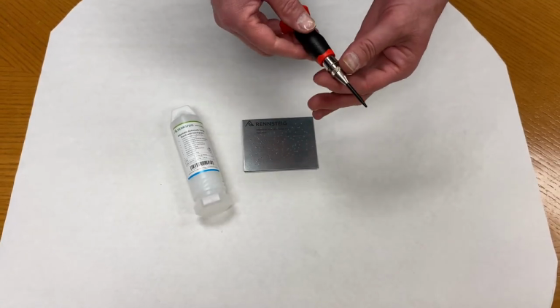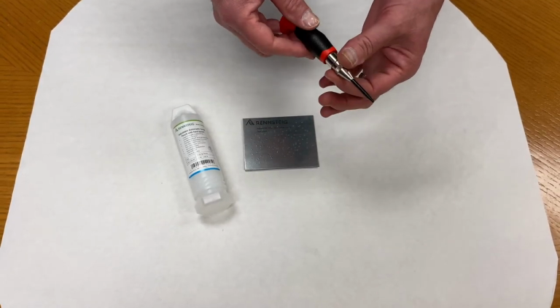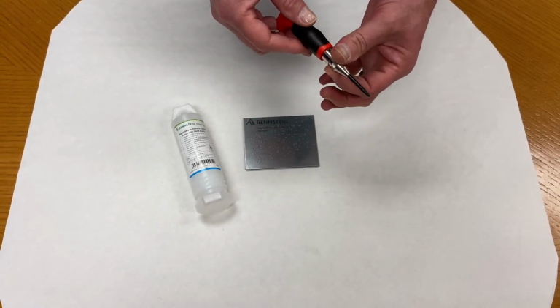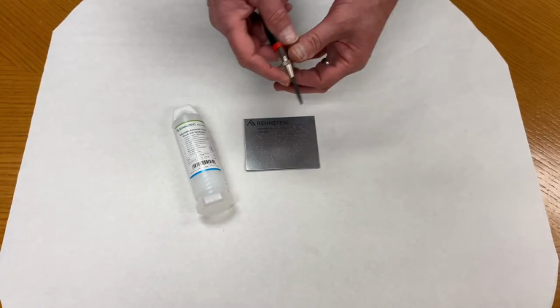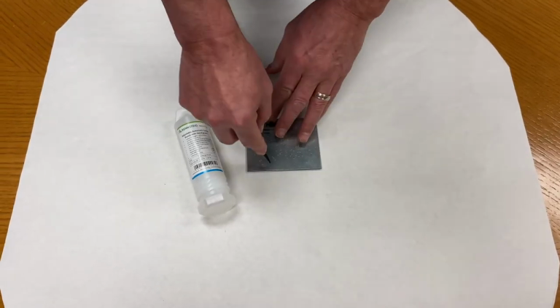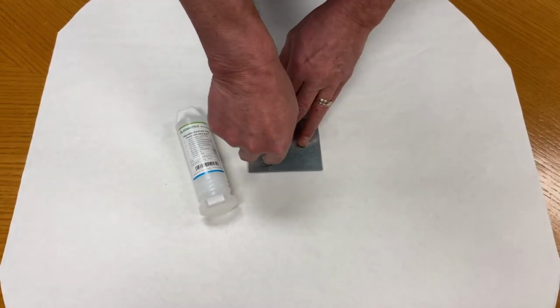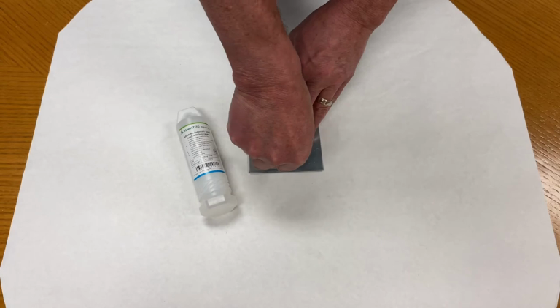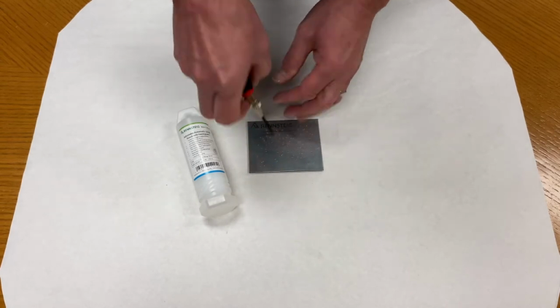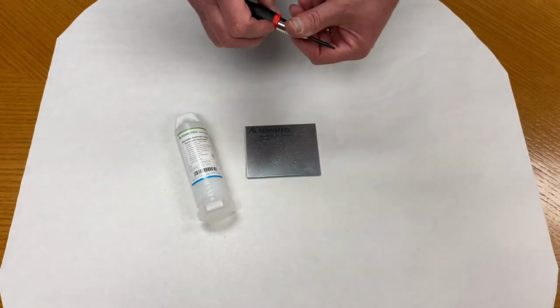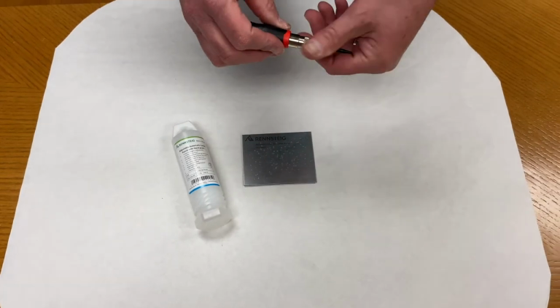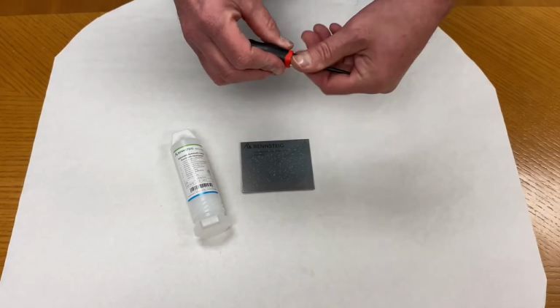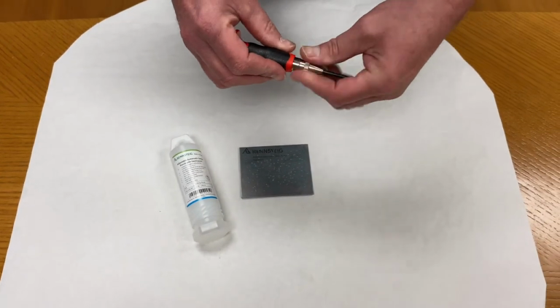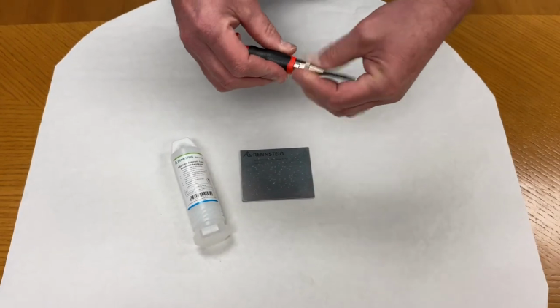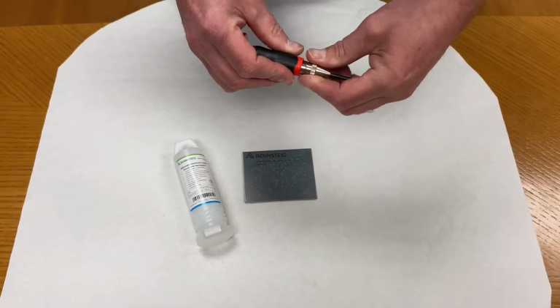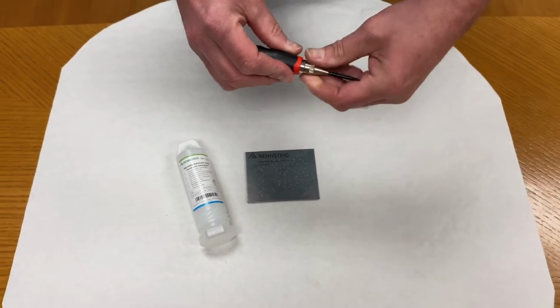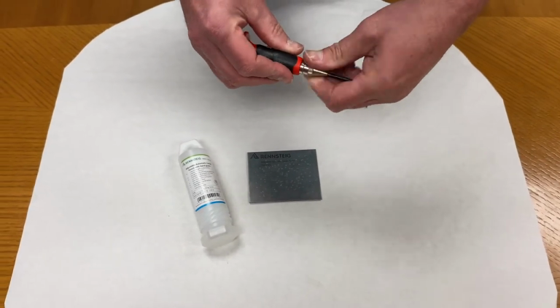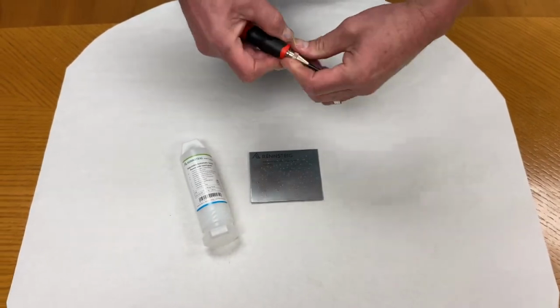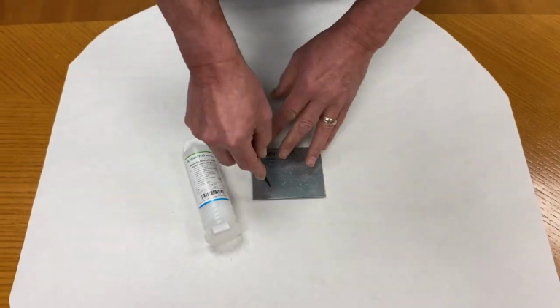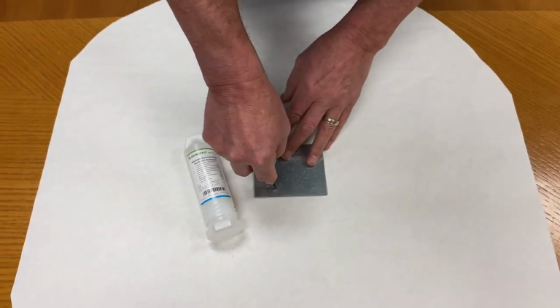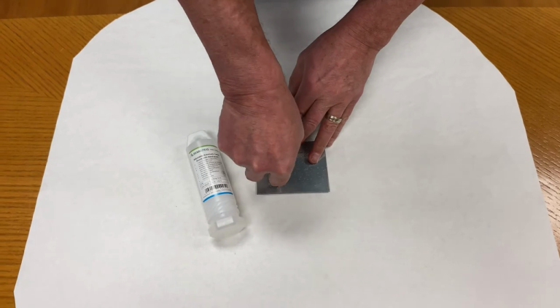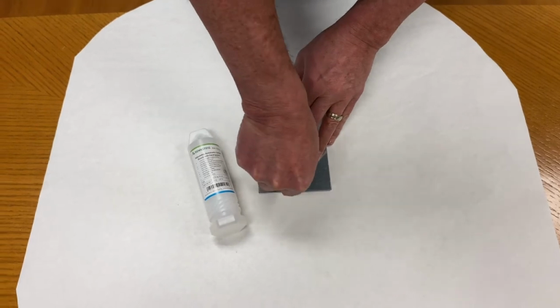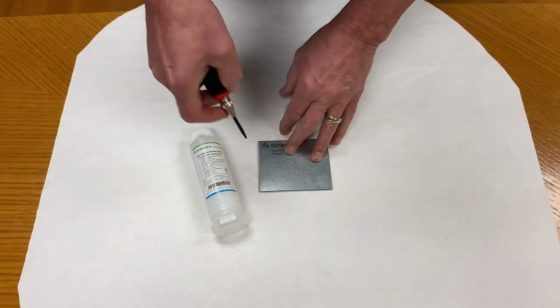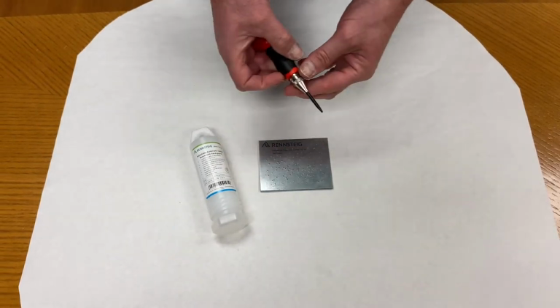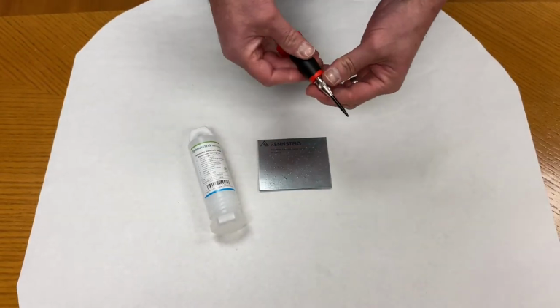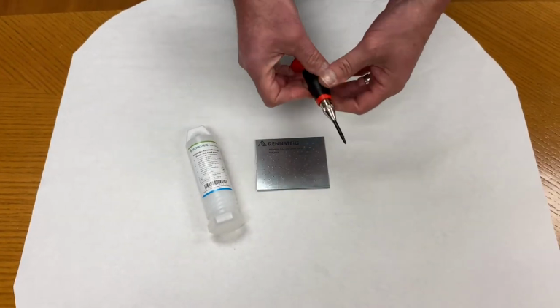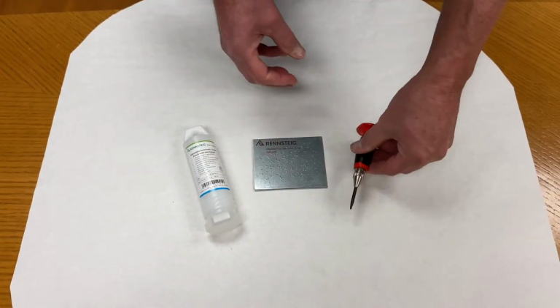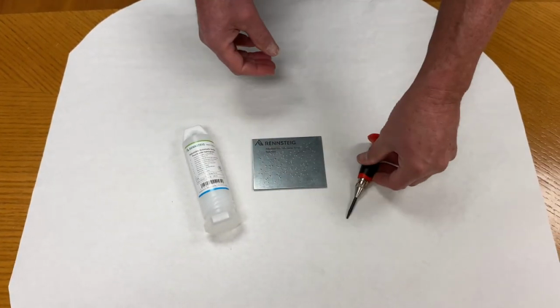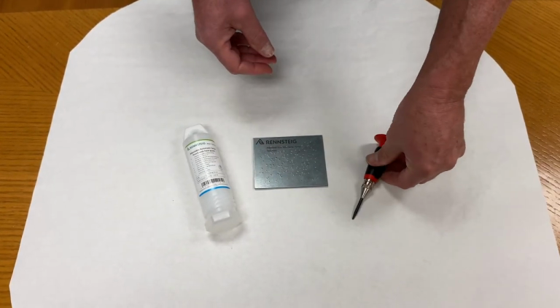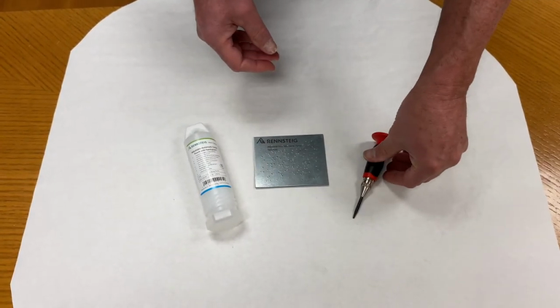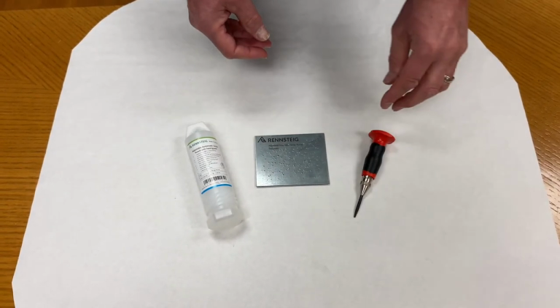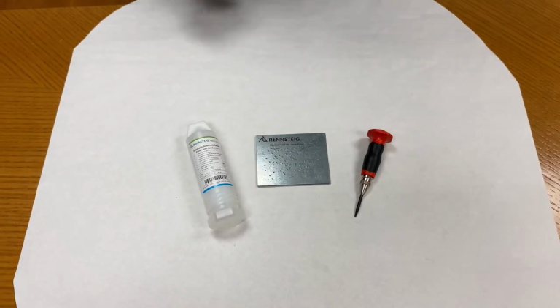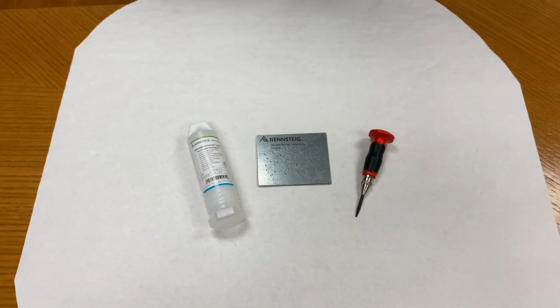So if it's a light material you just do that. If you need something heavier, a greater indentation, you just indent it like that. The Rennsteig Automatic Adjustable Center Punch.